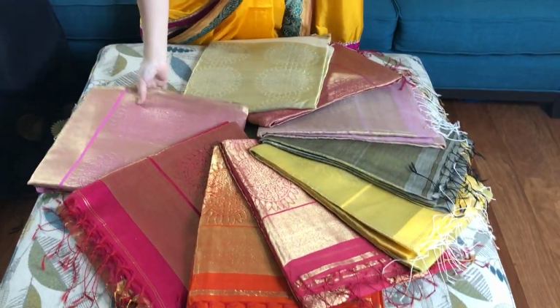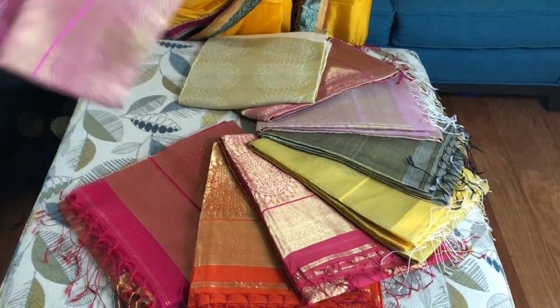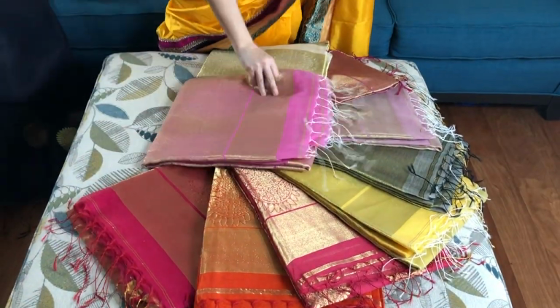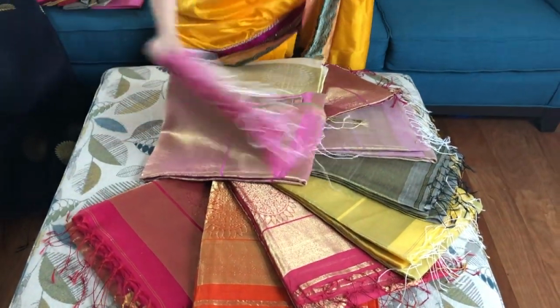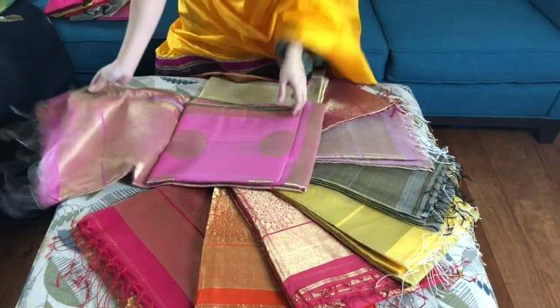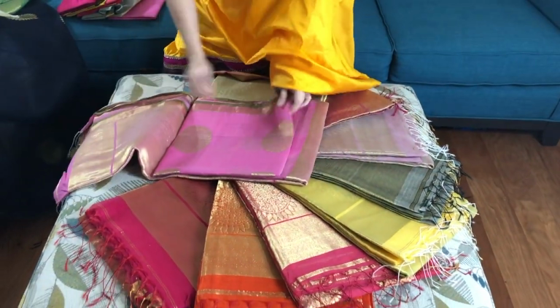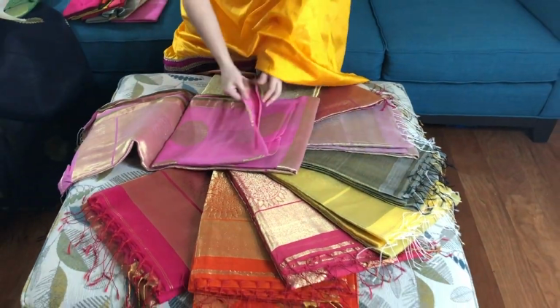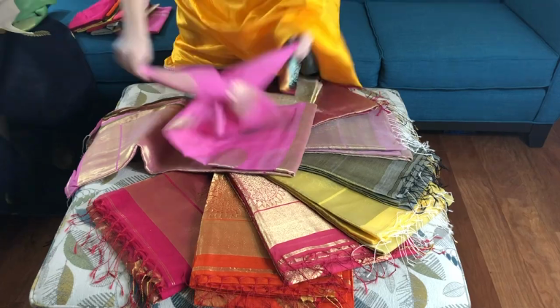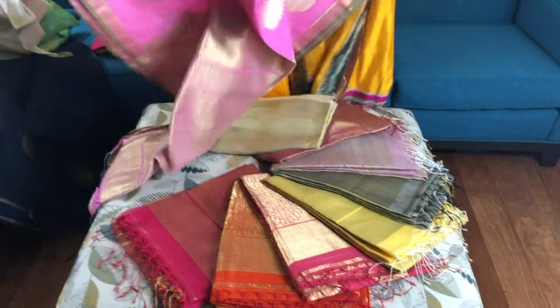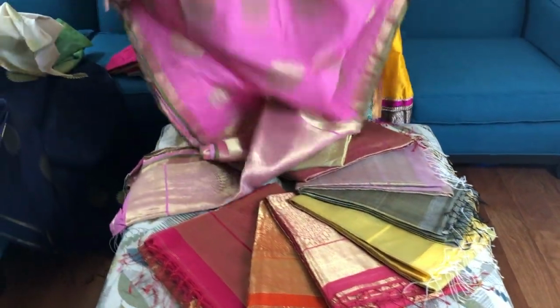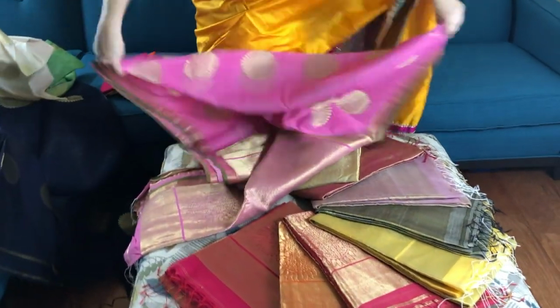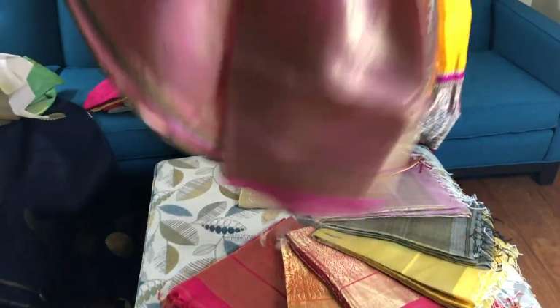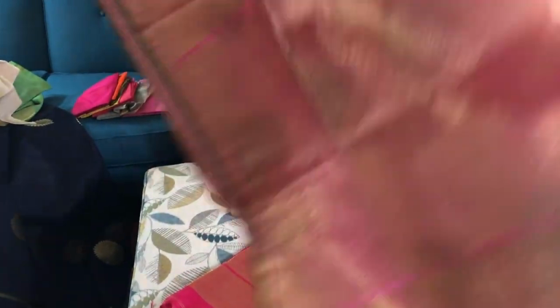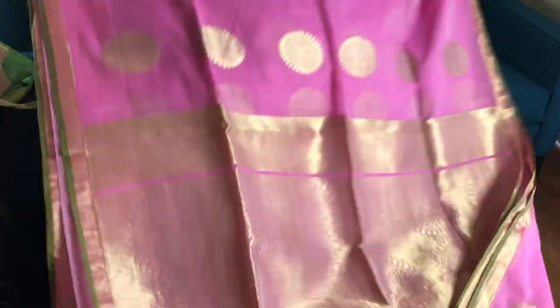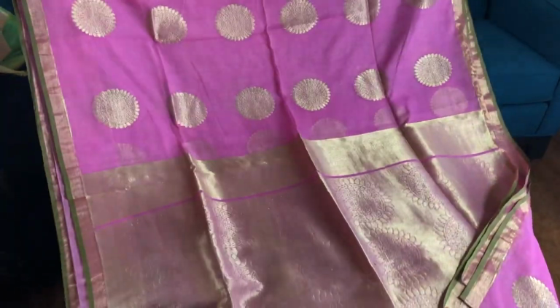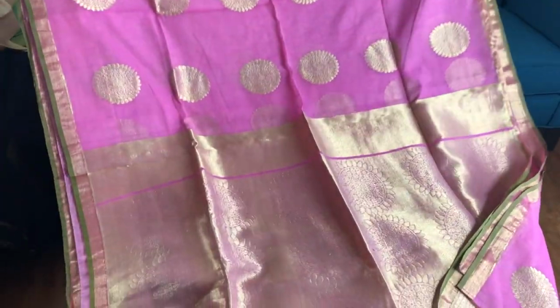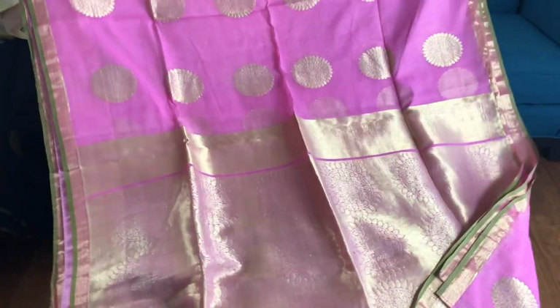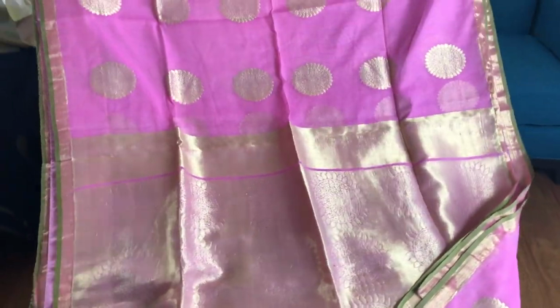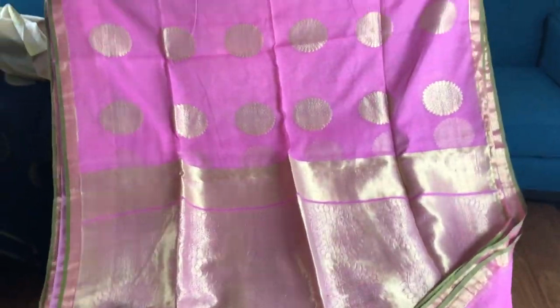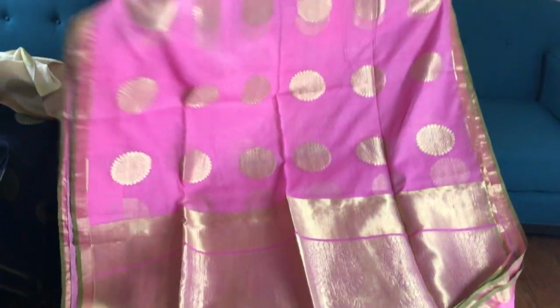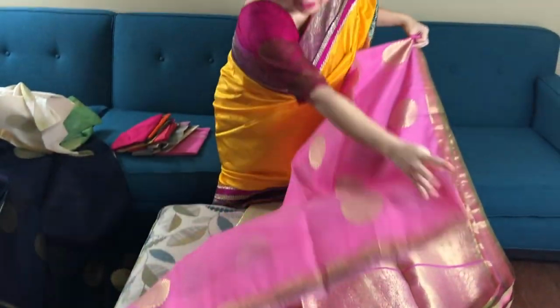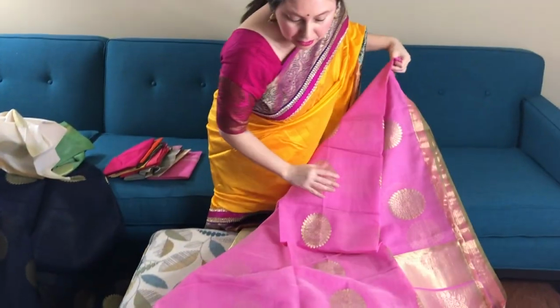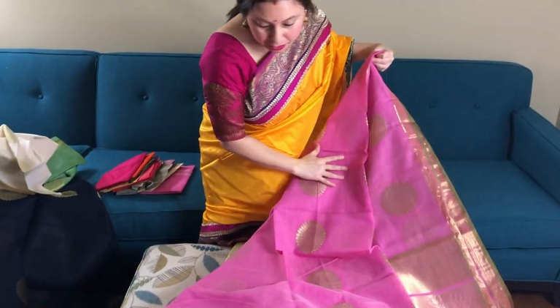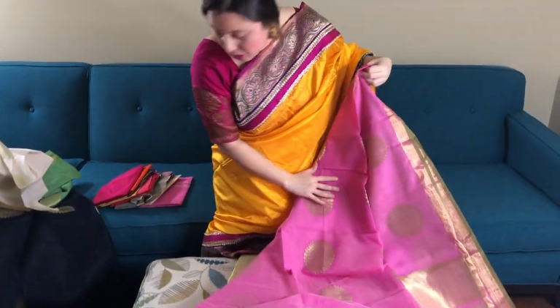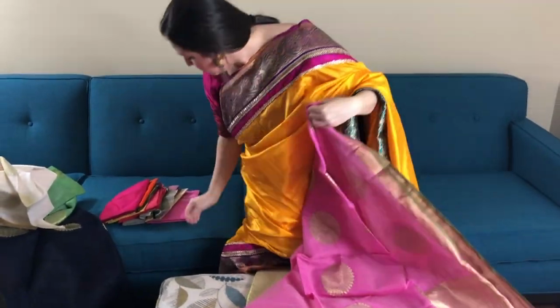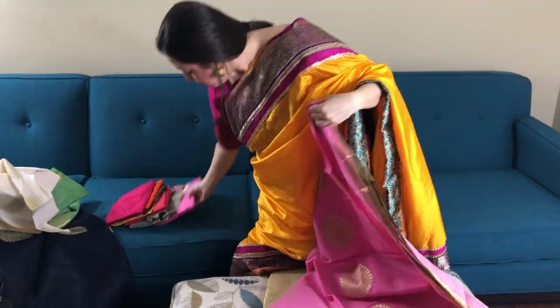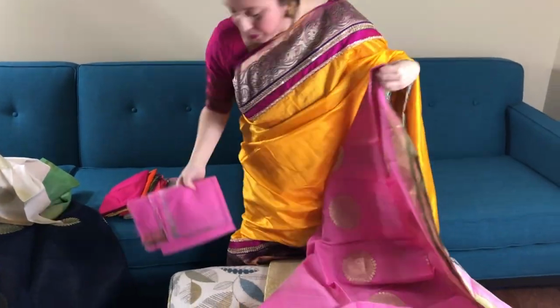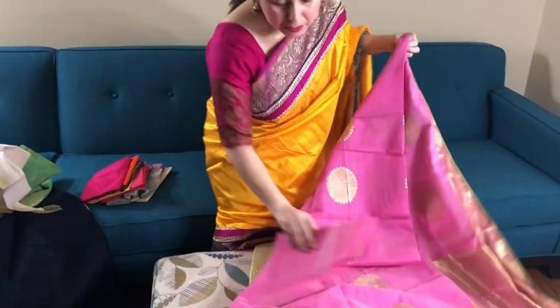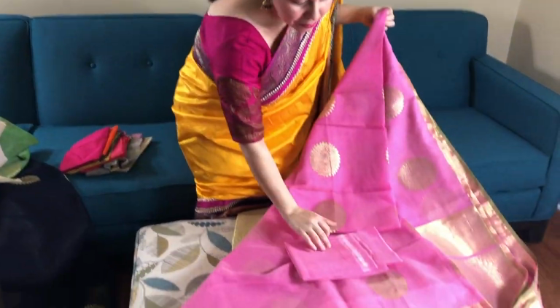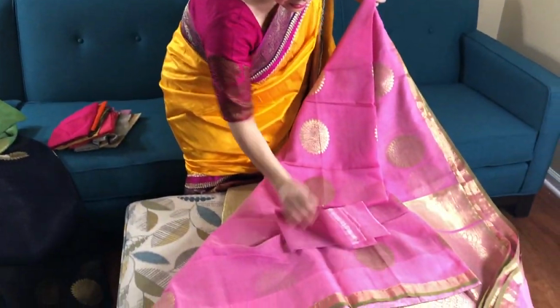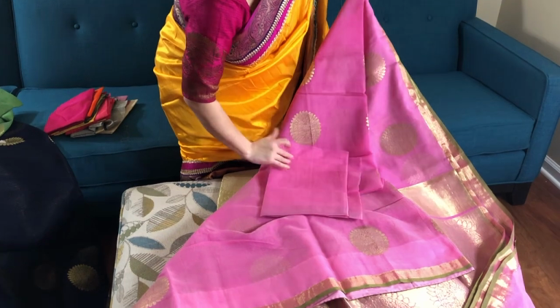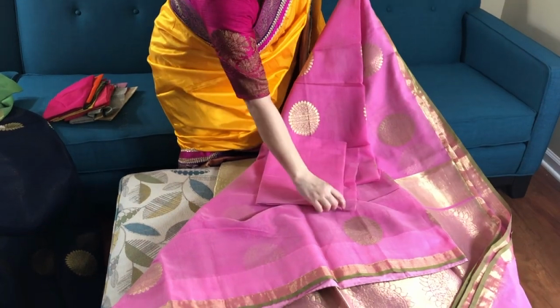This is number four — a beautiful shade of pink with gold. This is the blouse piece.